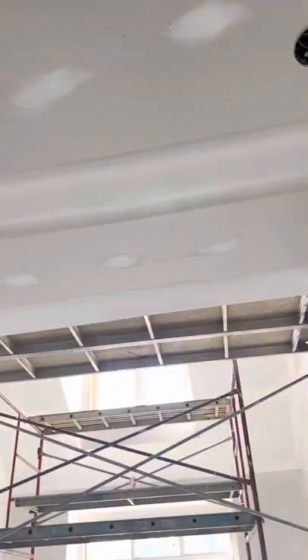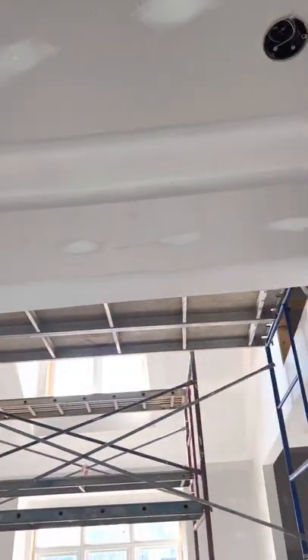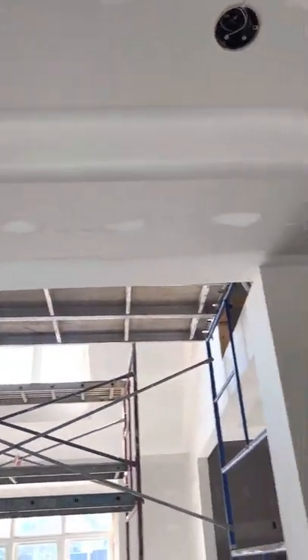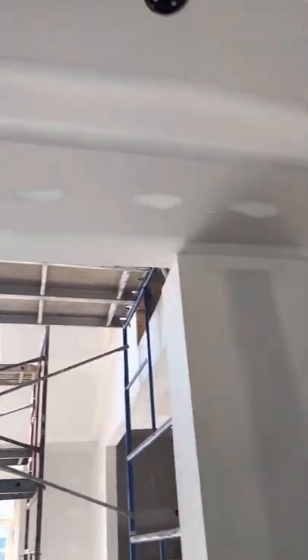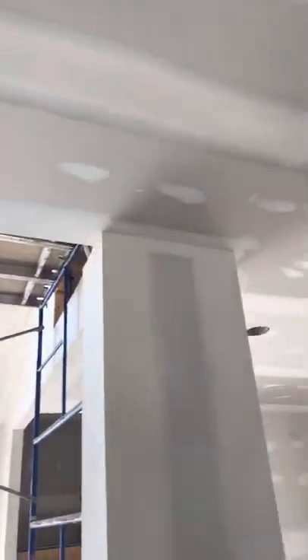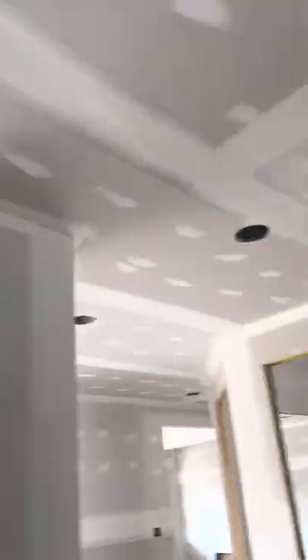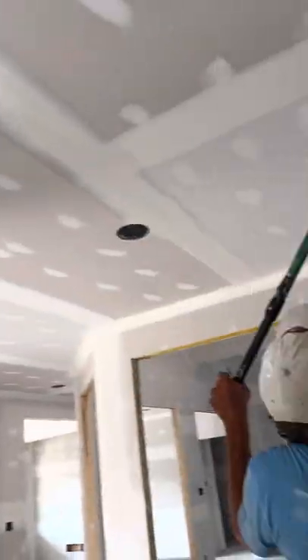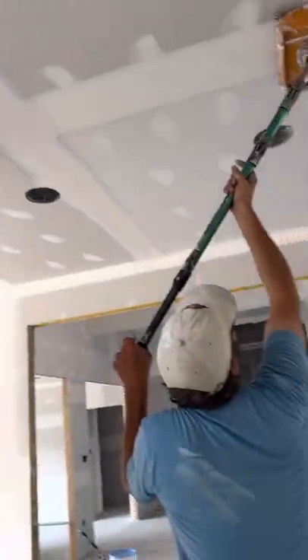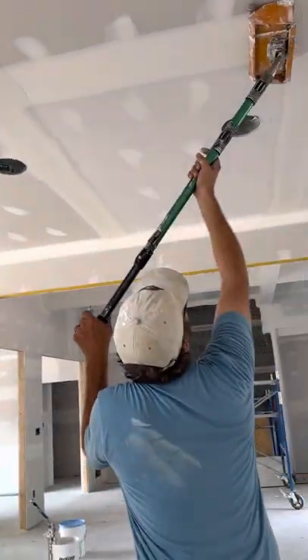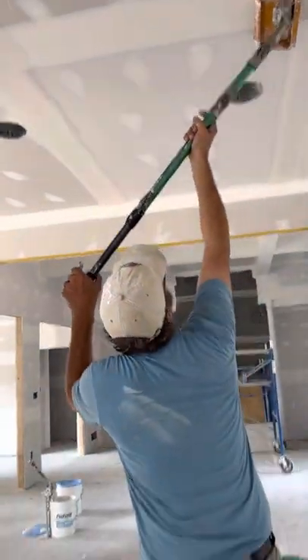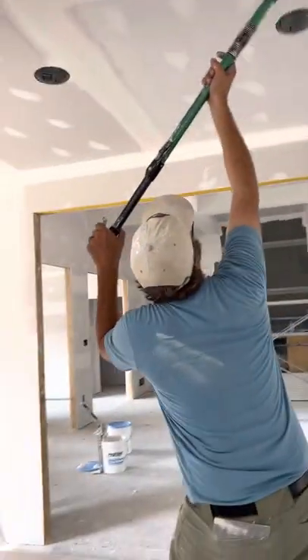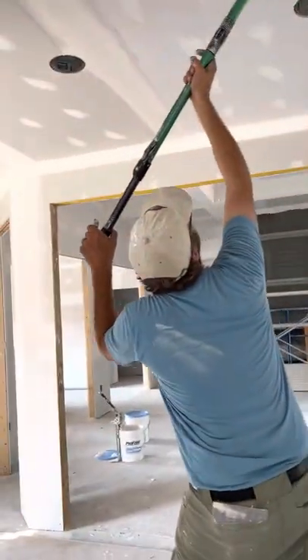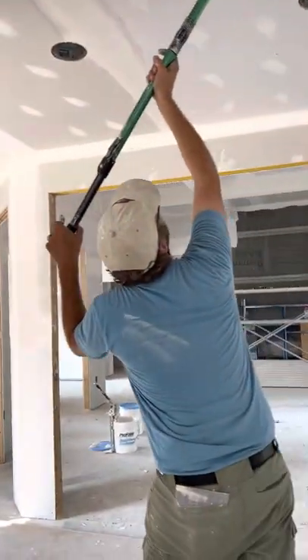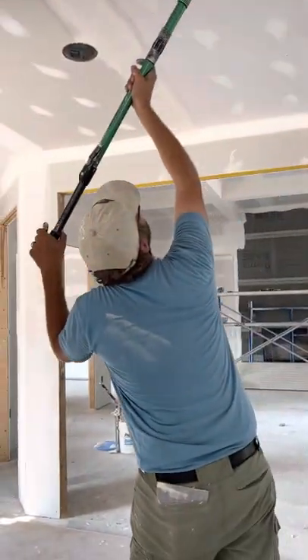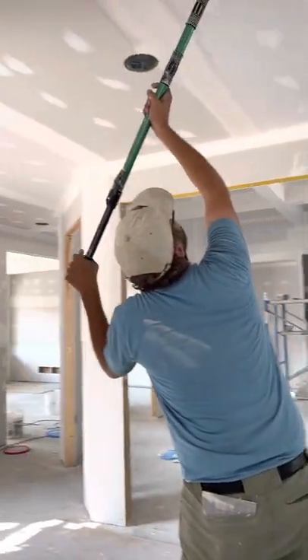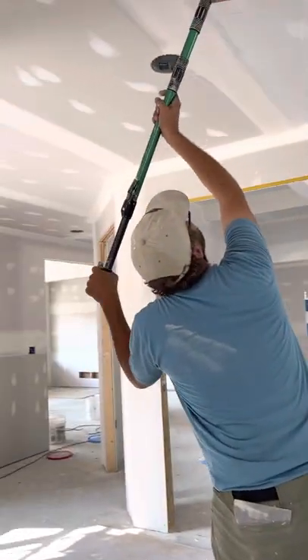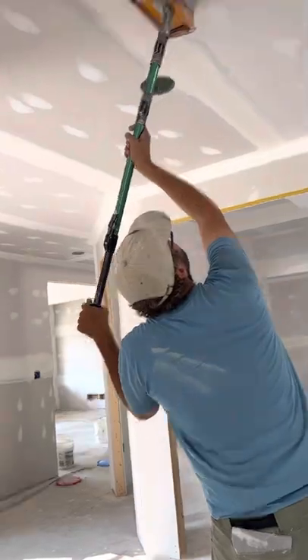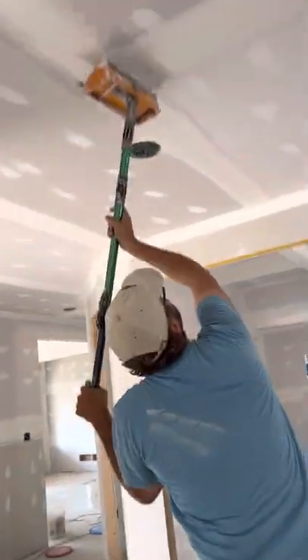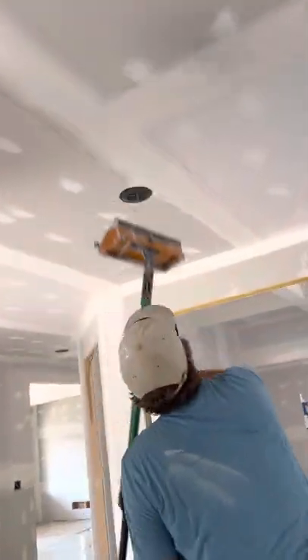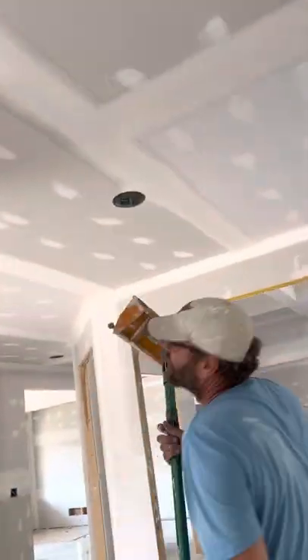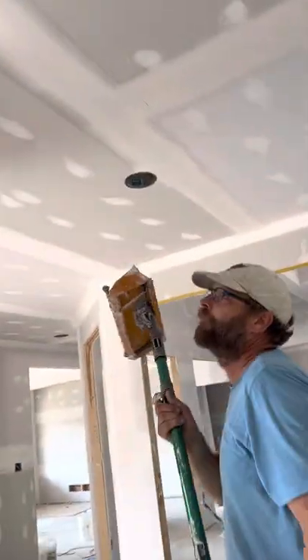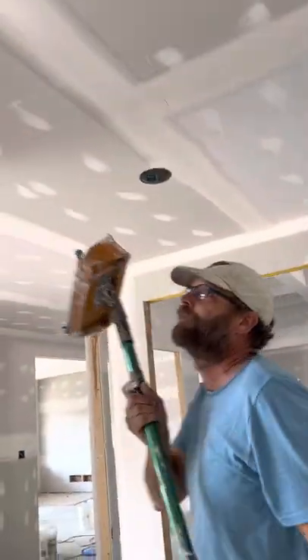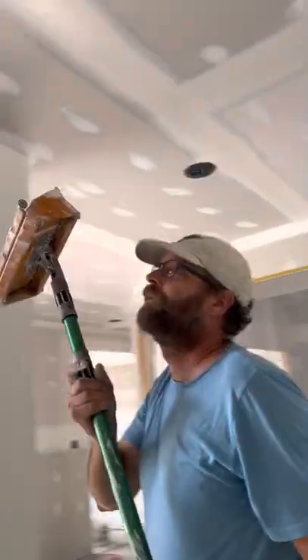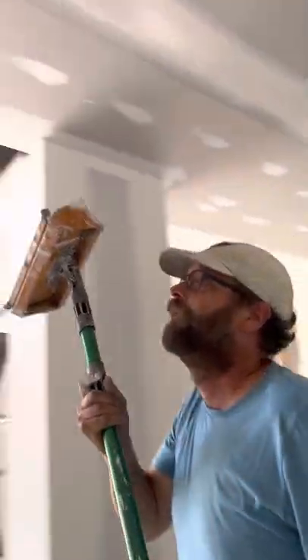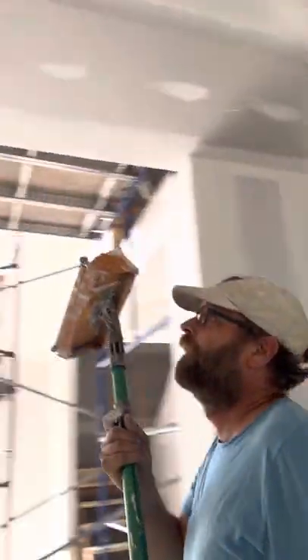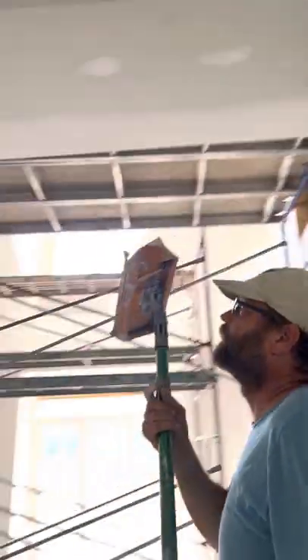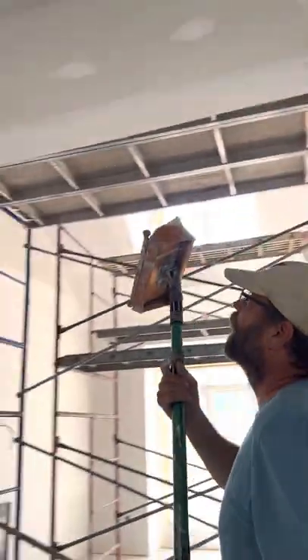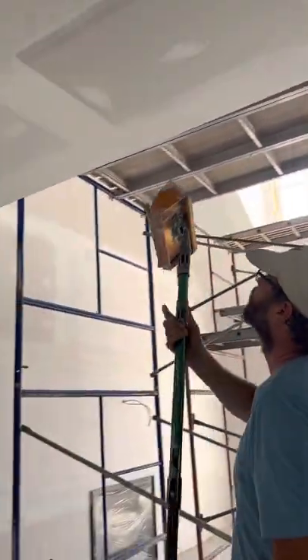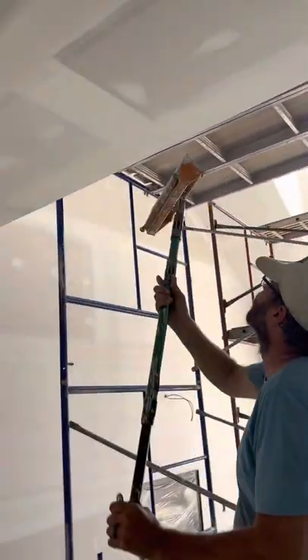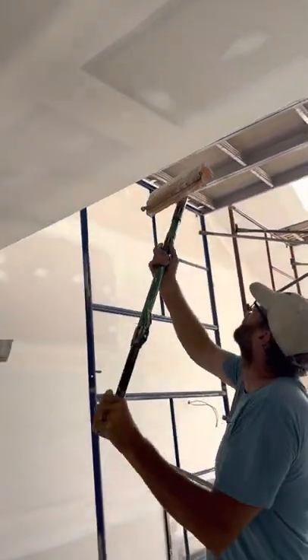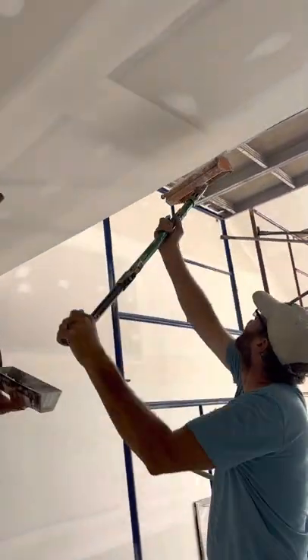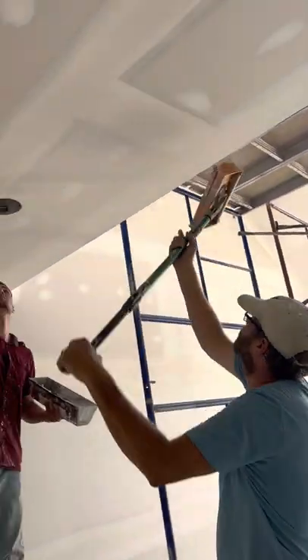It is nice to have somebody to wipe down. If I didn't have somebody wiping down, I'd be on stilts doing this myself, as you saw from the 10-inch box video.